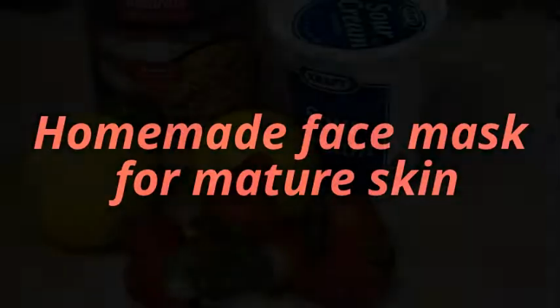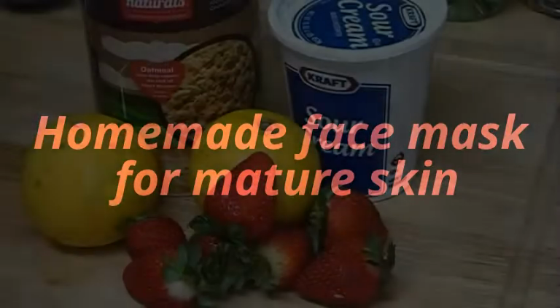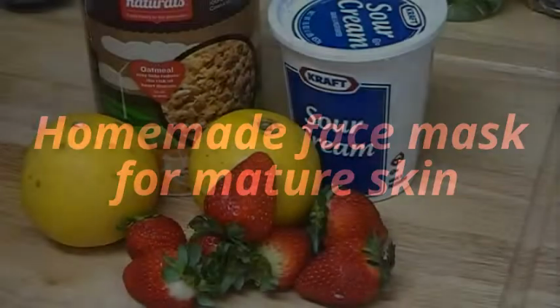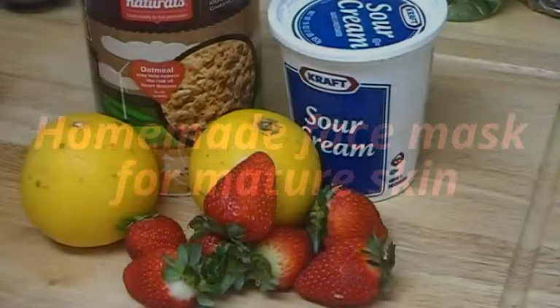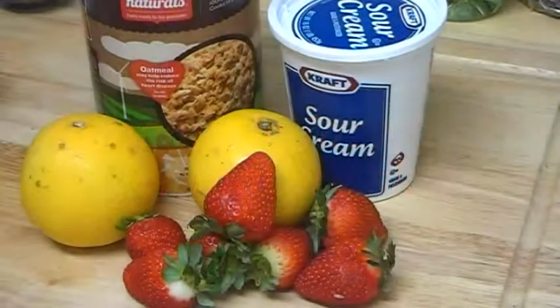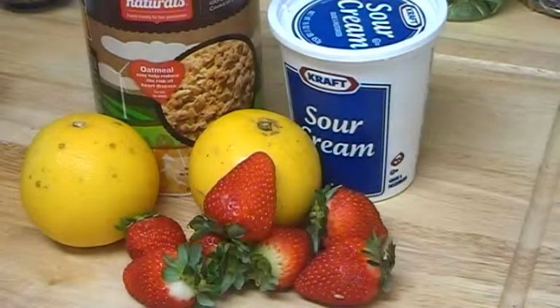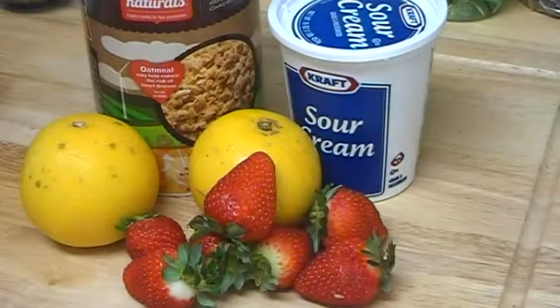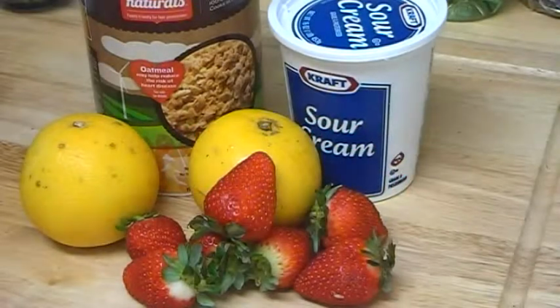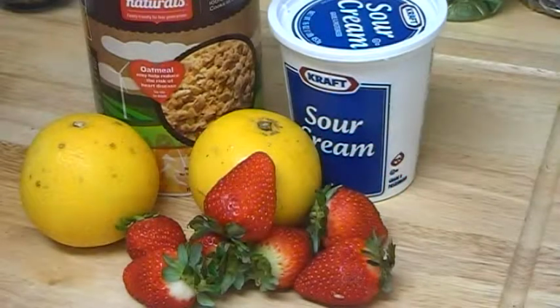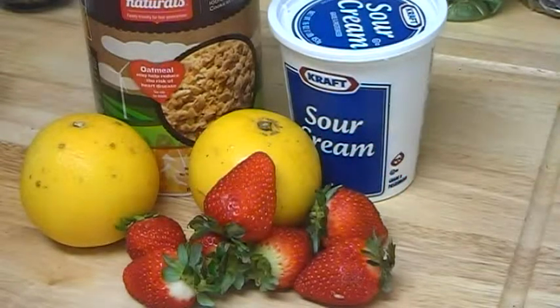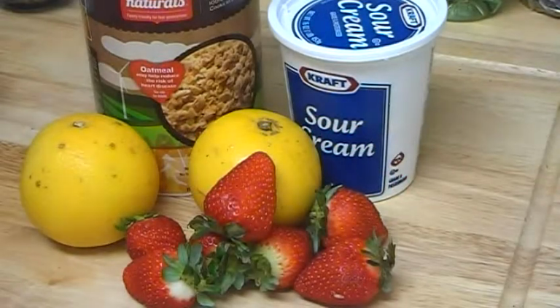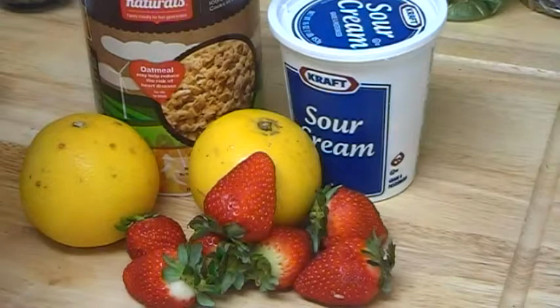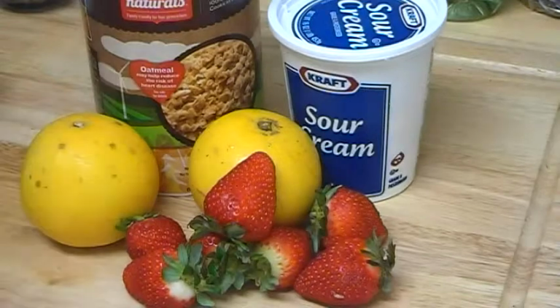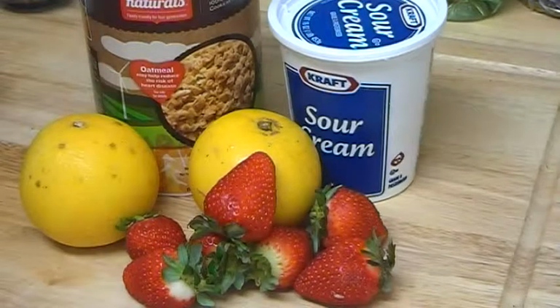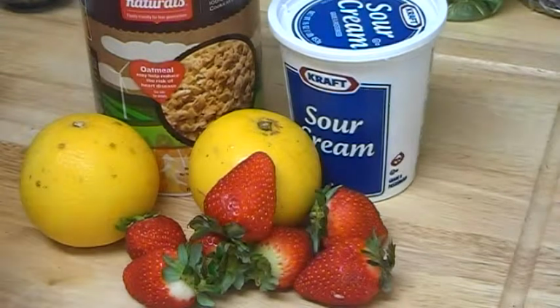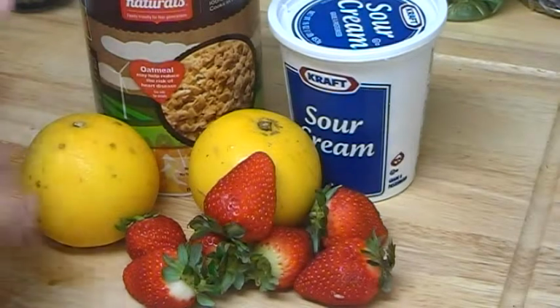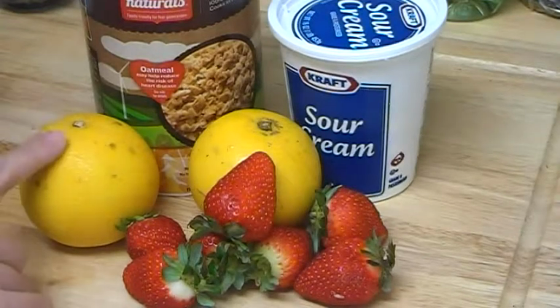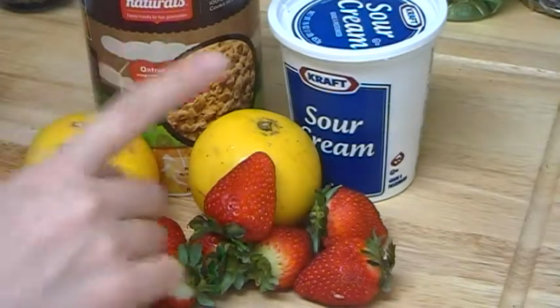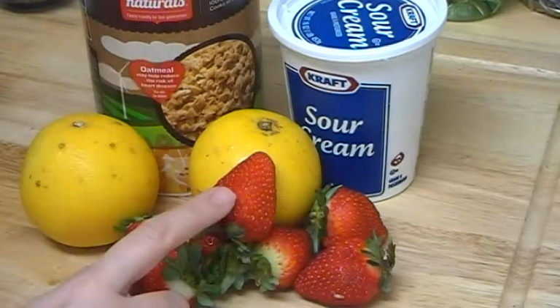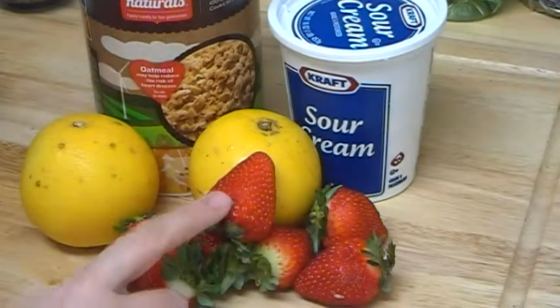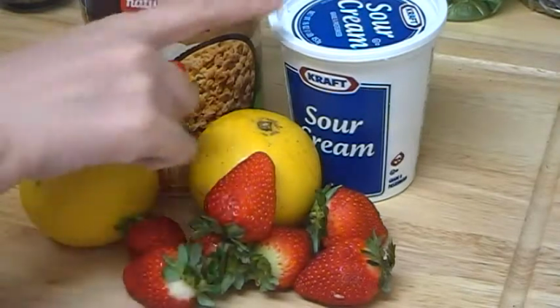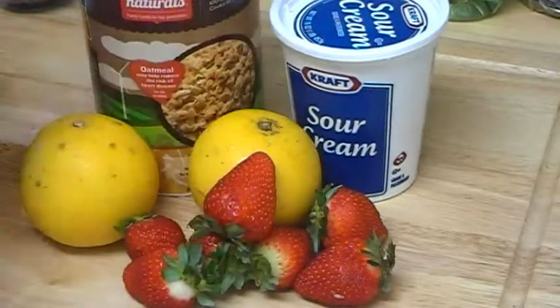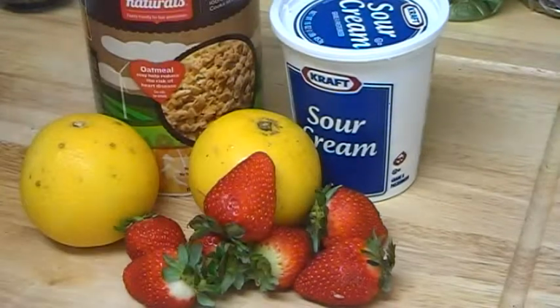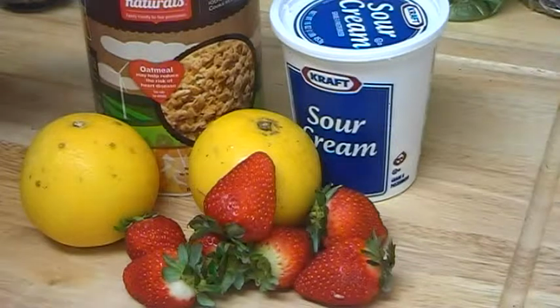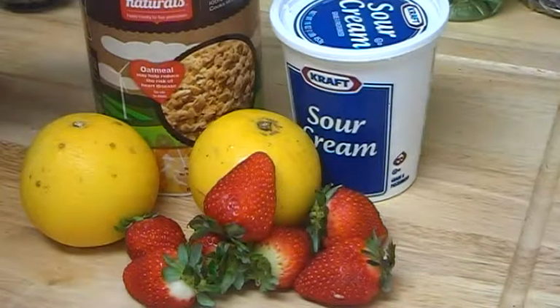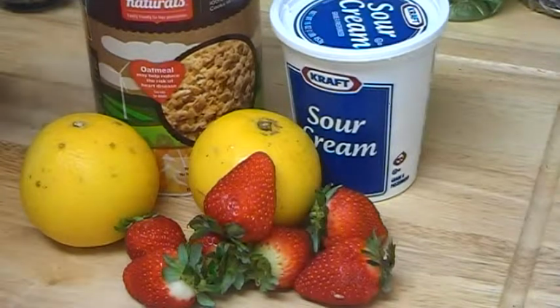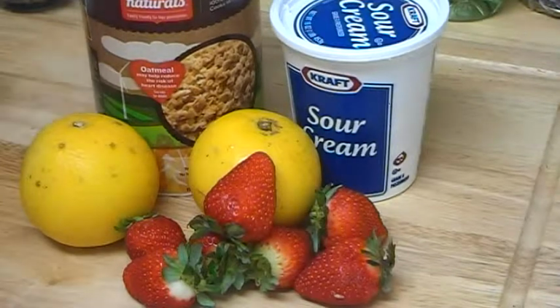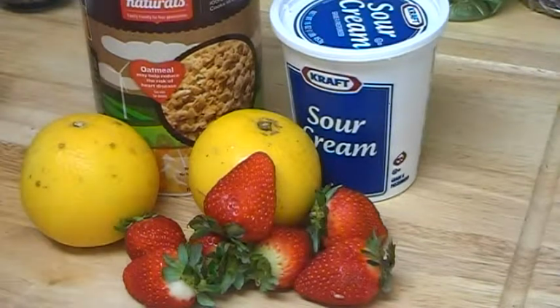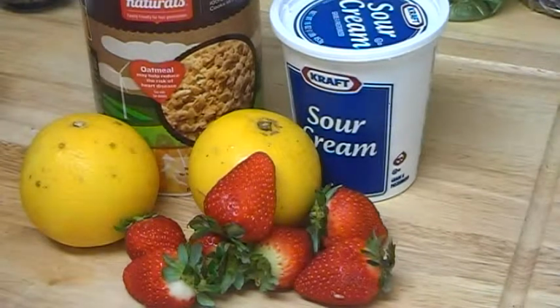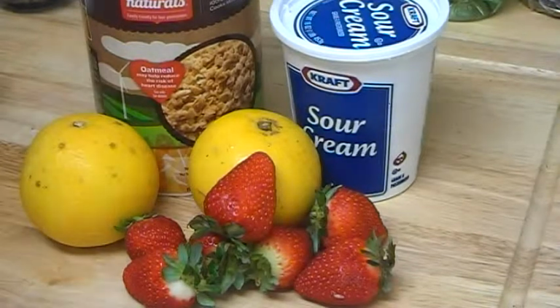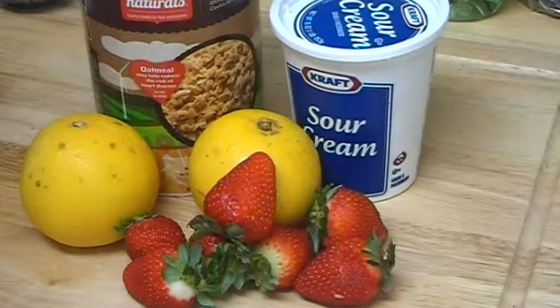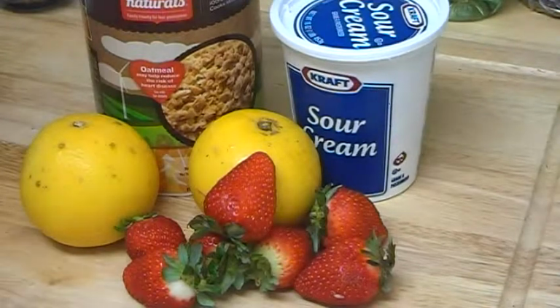Hi everybody. In this video I would like to share with you a recipe for a homemade mask made from orange, strawberry, sour cream, and oatmeal for fading mature, aging skin.